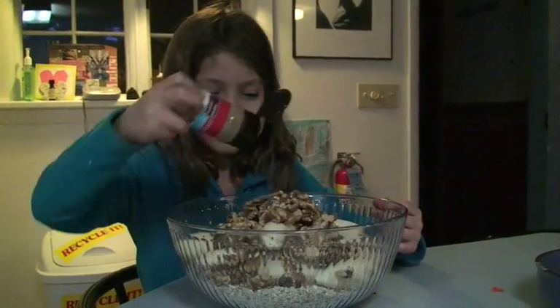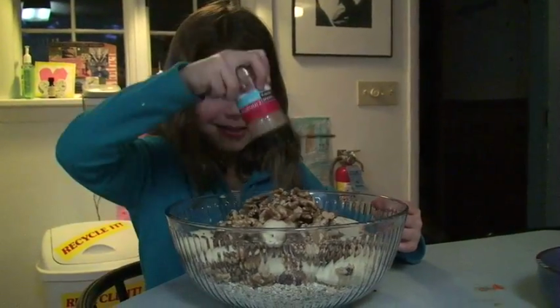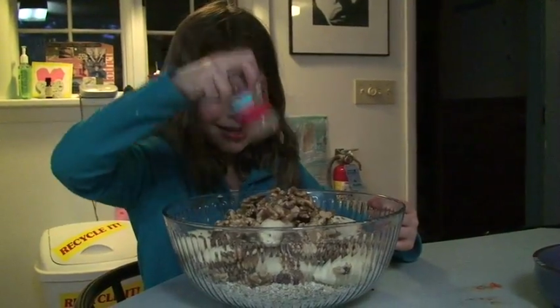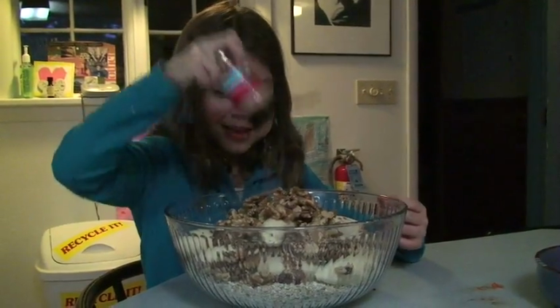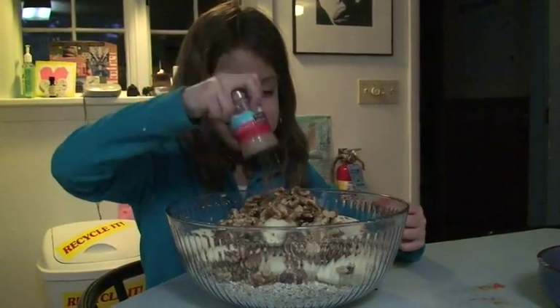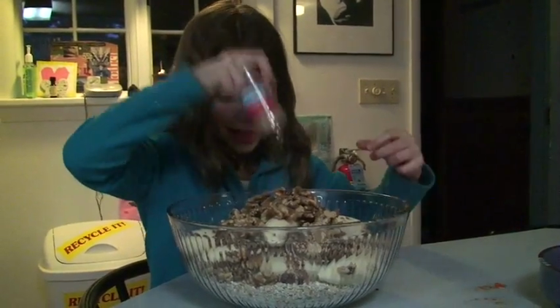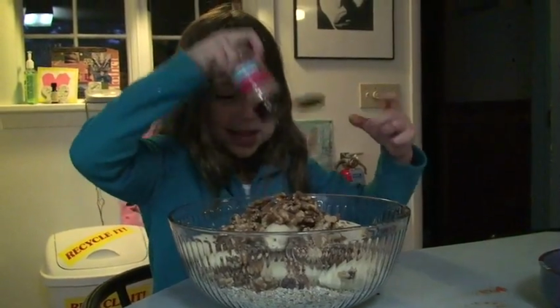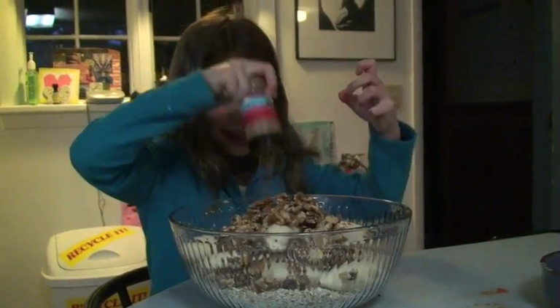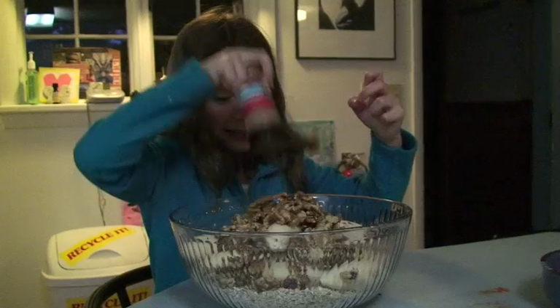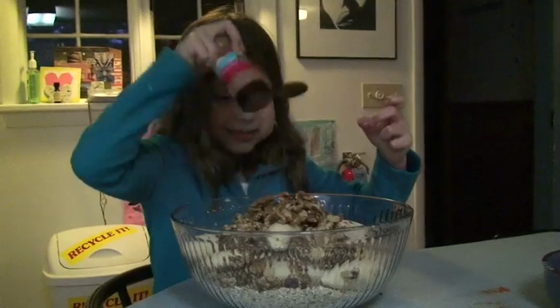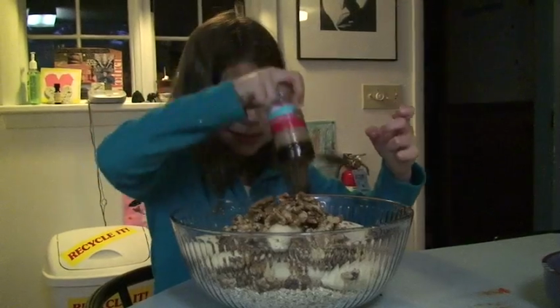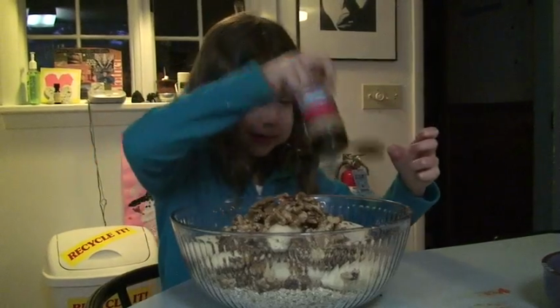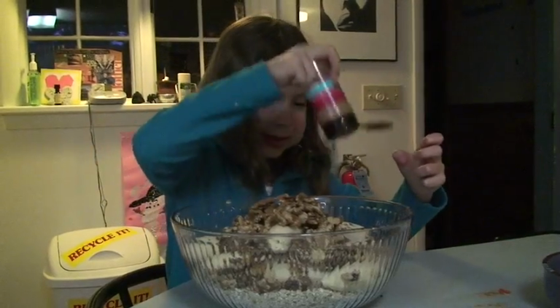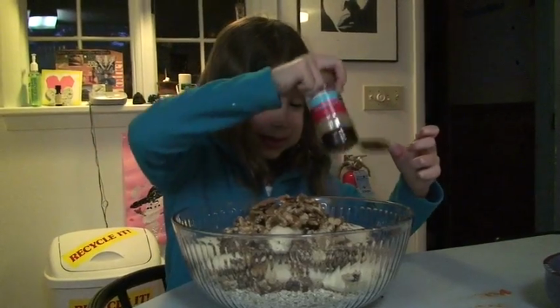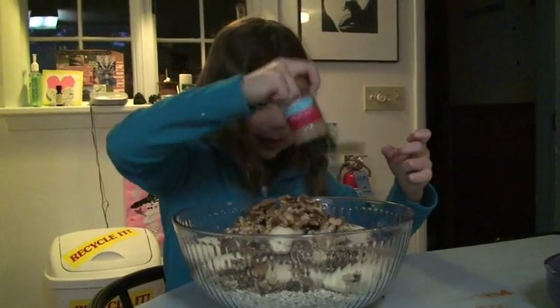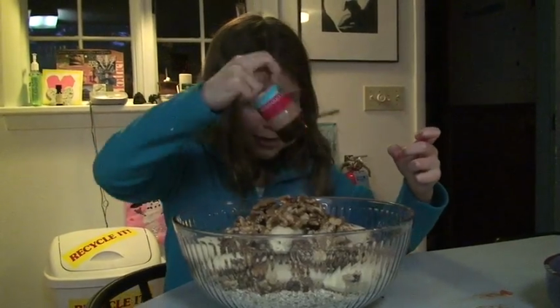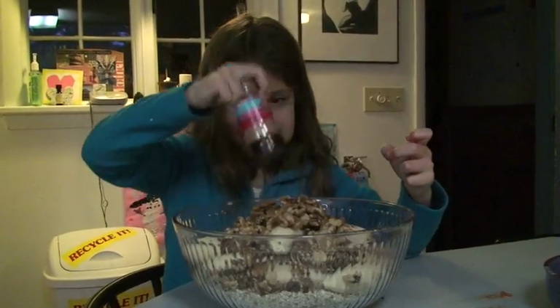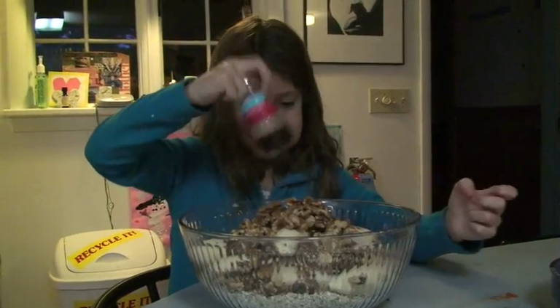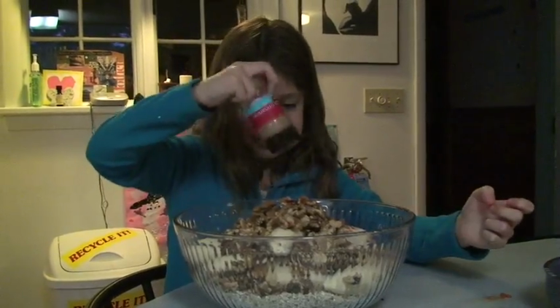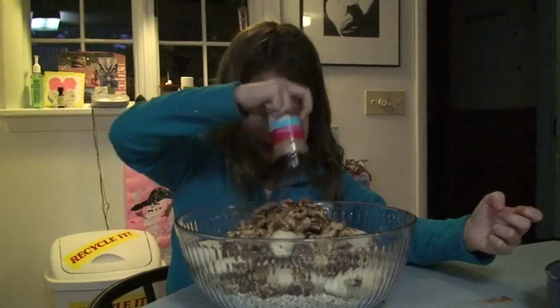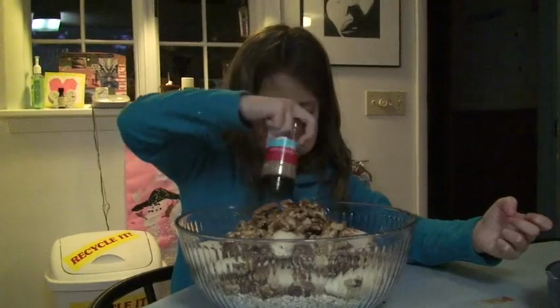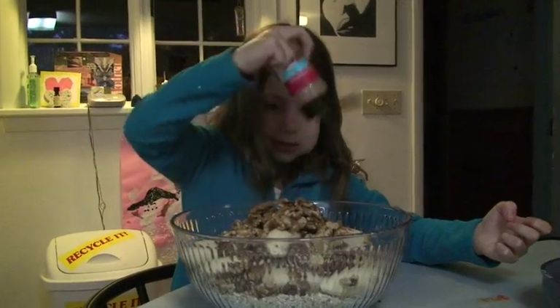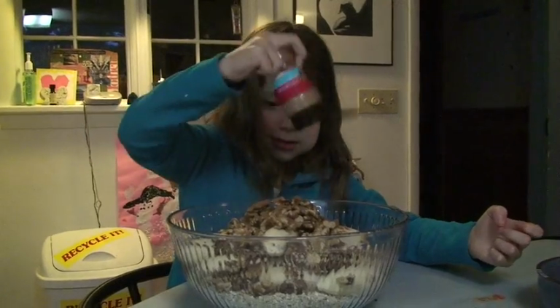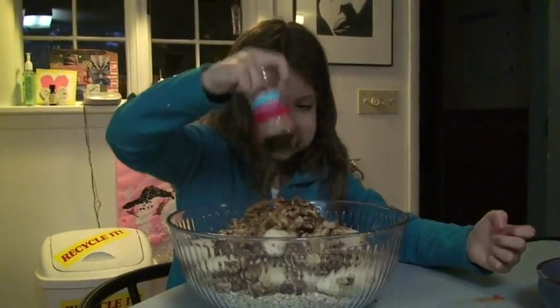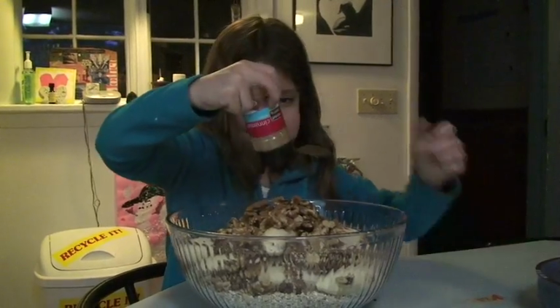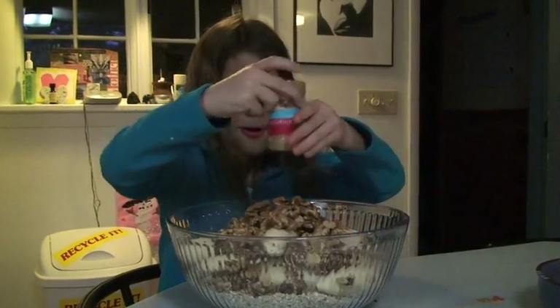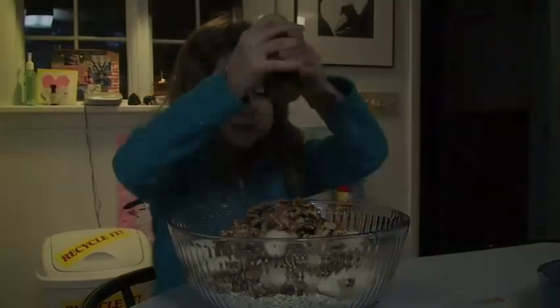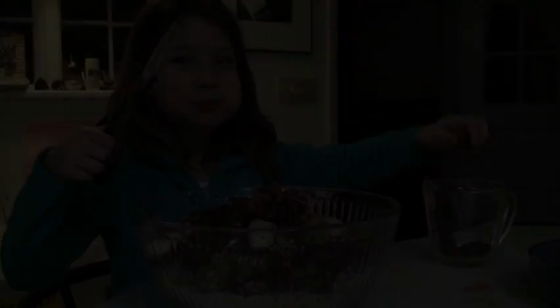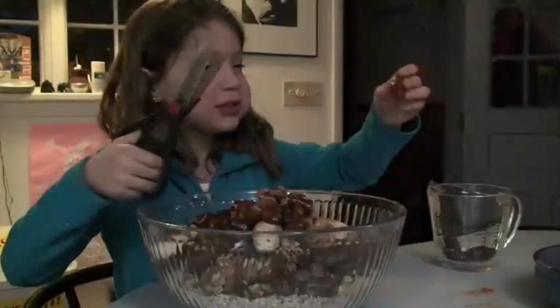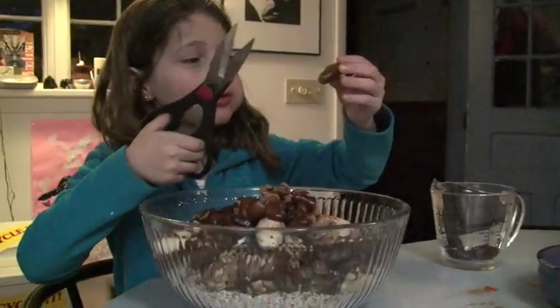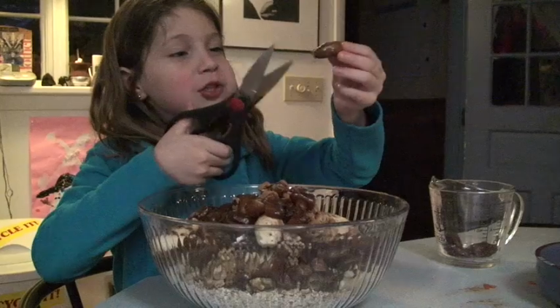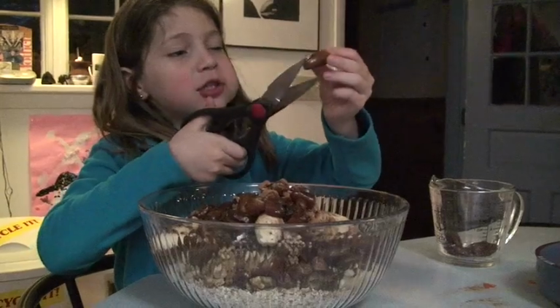I have lots and lots and lots. I am cutting eggs.